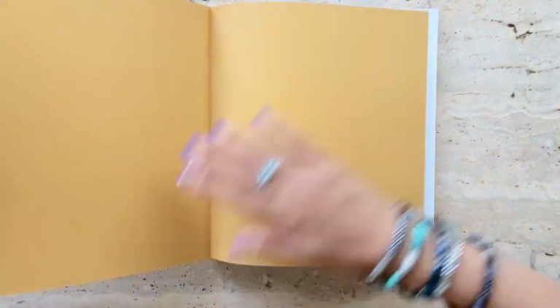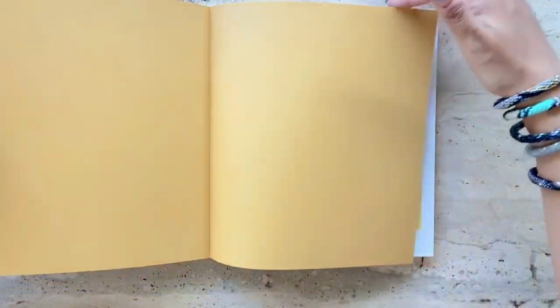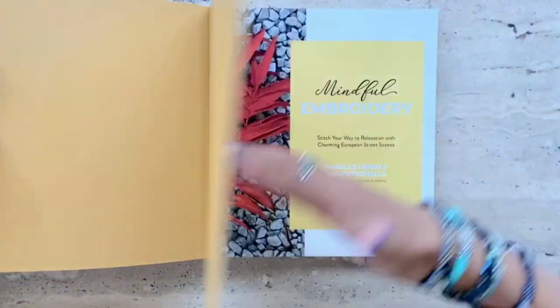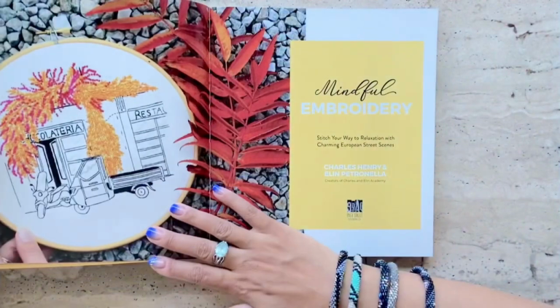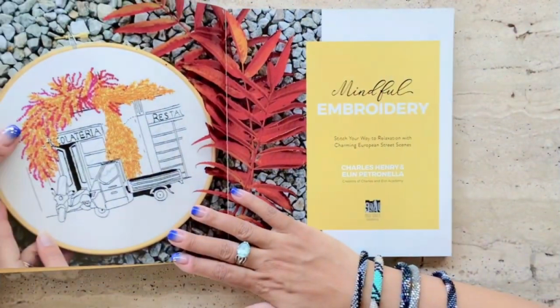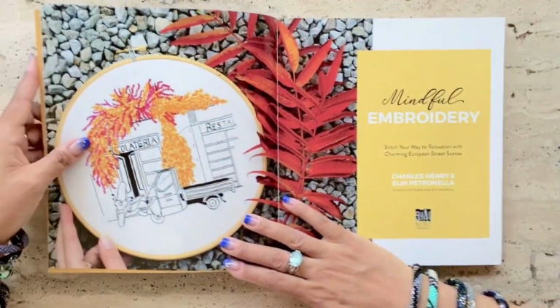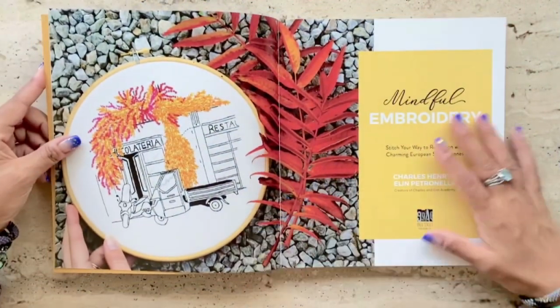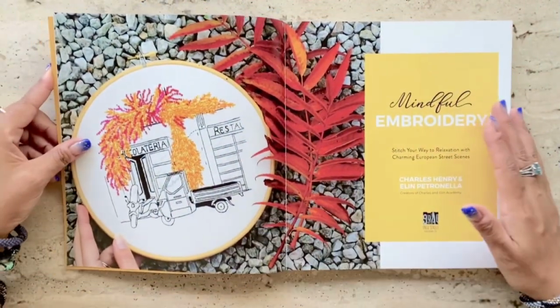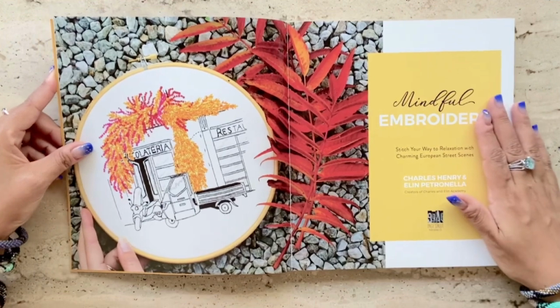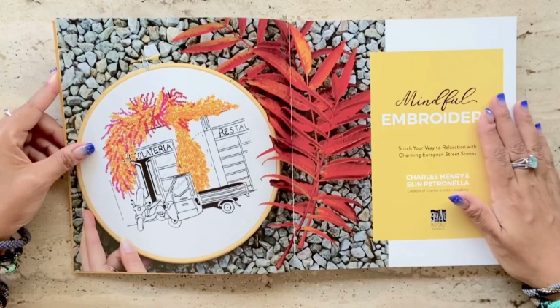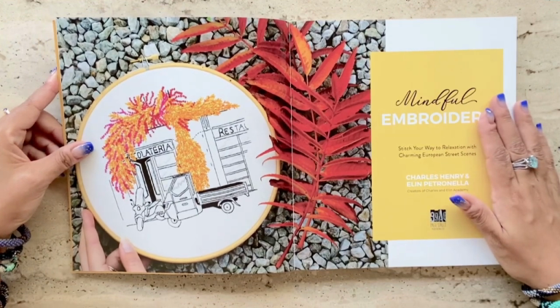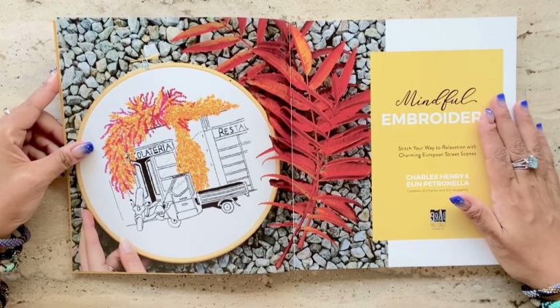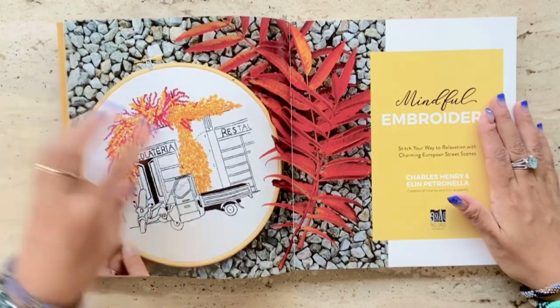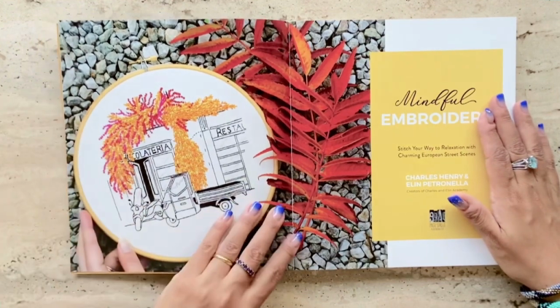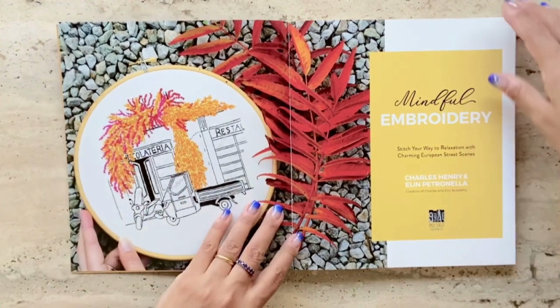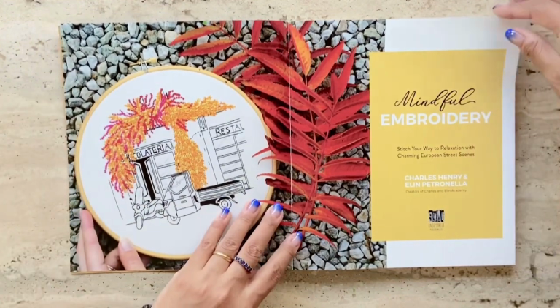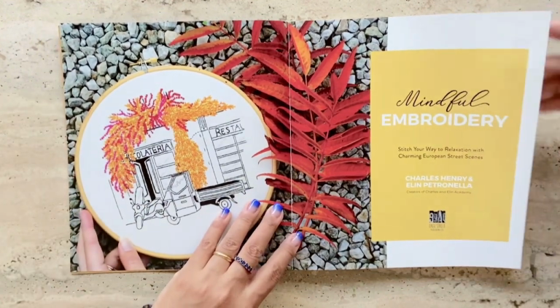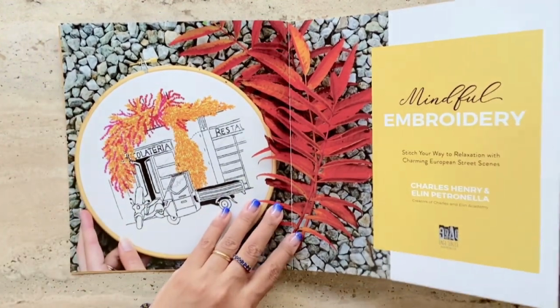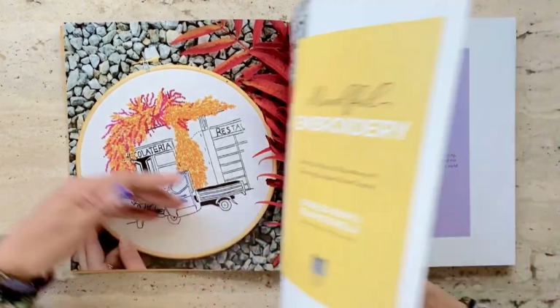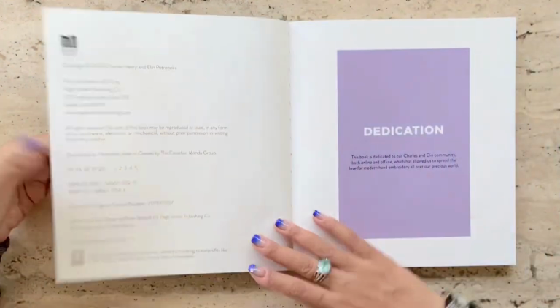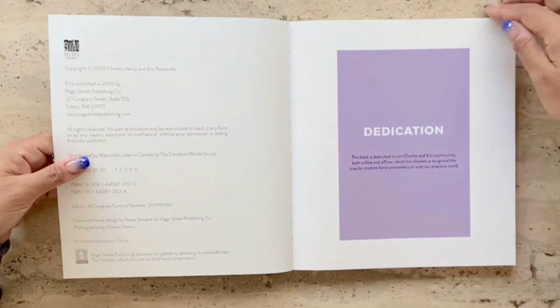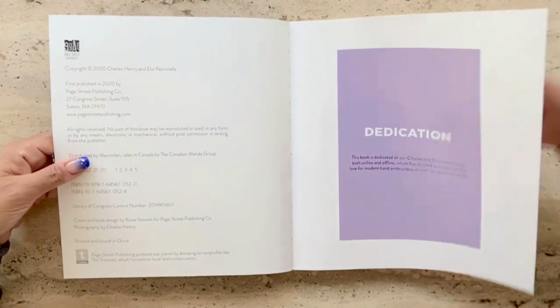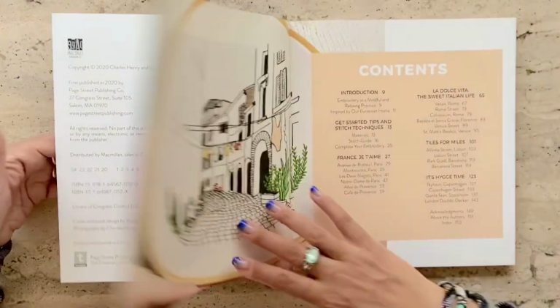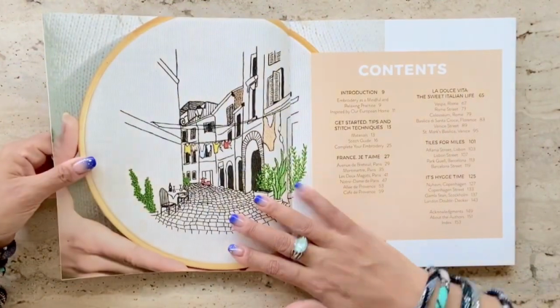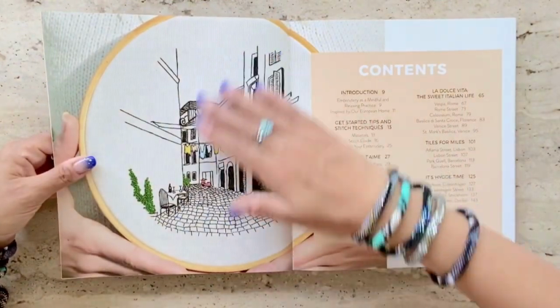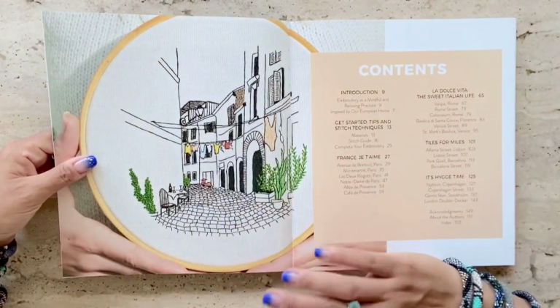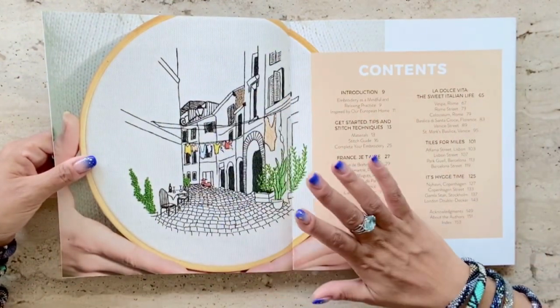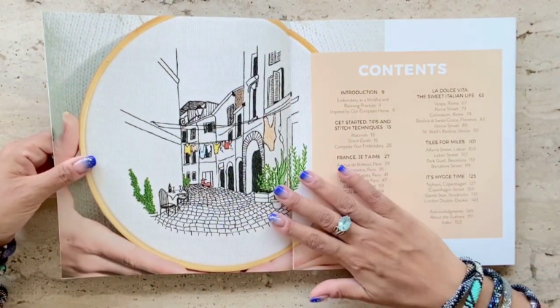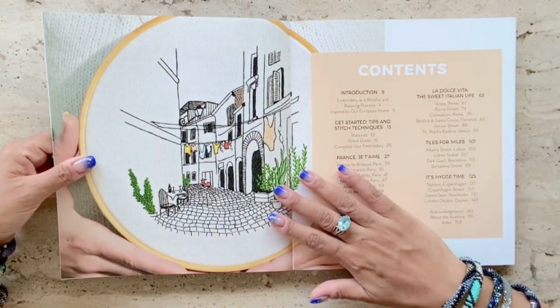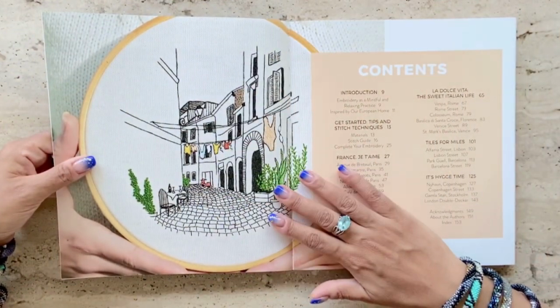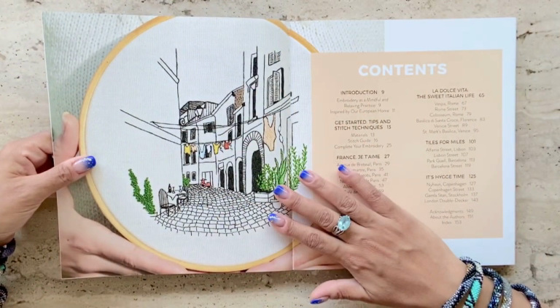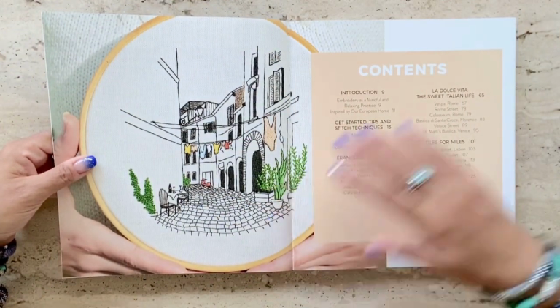I find online book reviews to be extremely helpful, especially for crafting and embroidery work, since I like to know what's in the book, what's covered, and whether there are projects that may be of interest to me before I spend money on it.